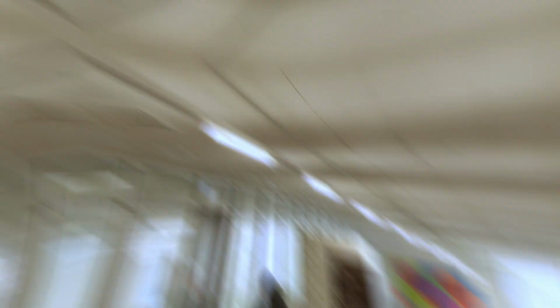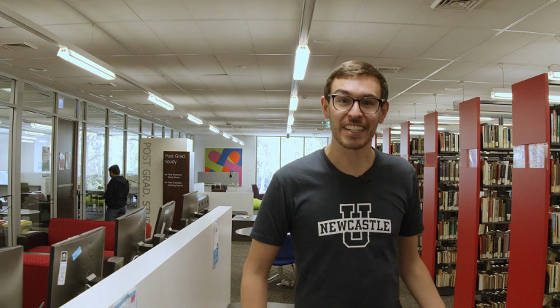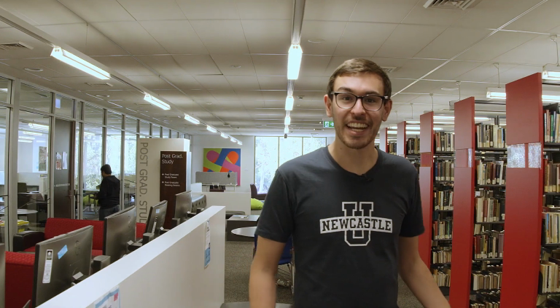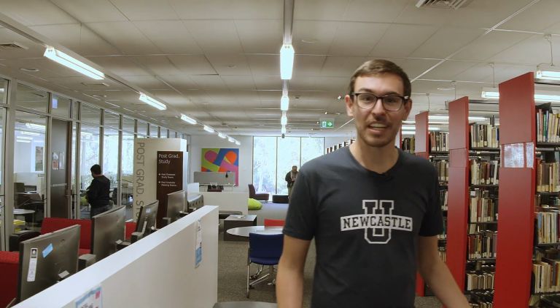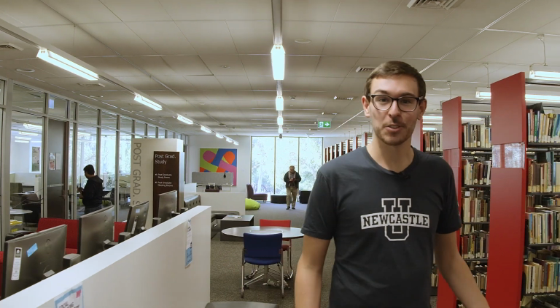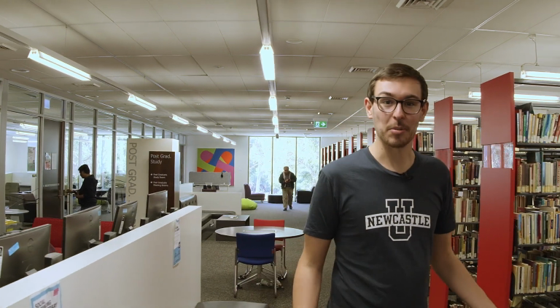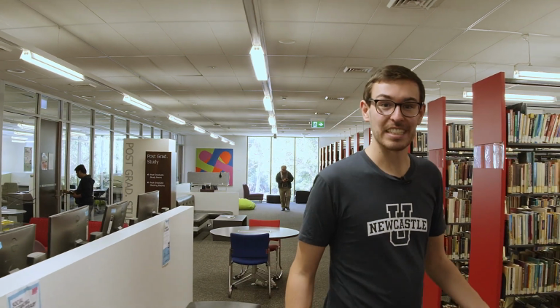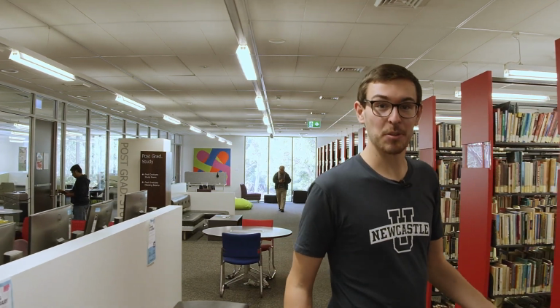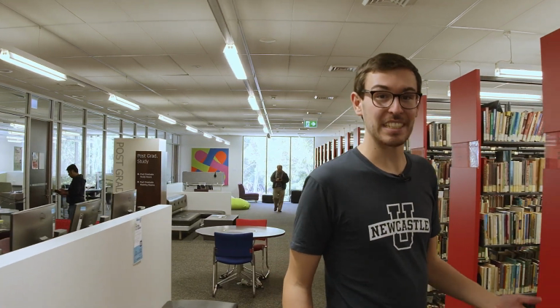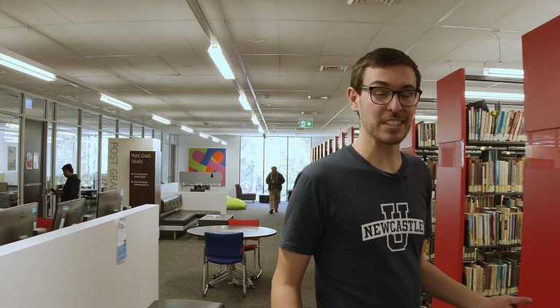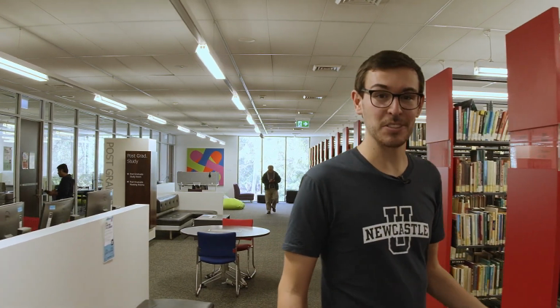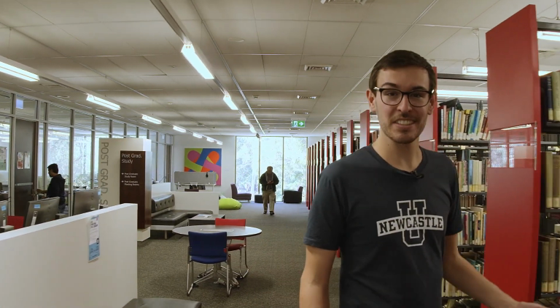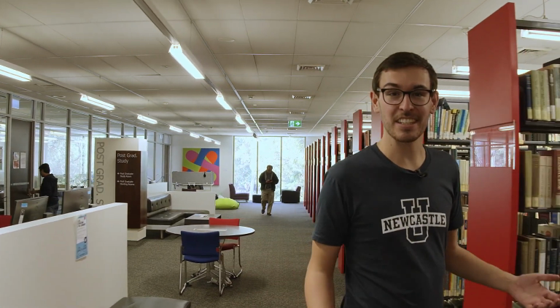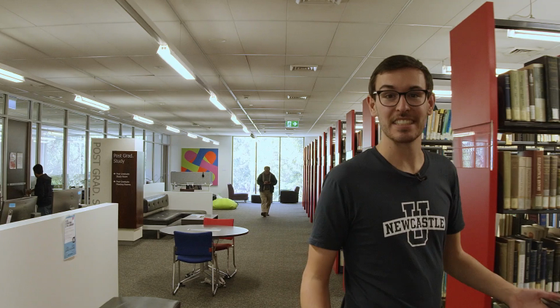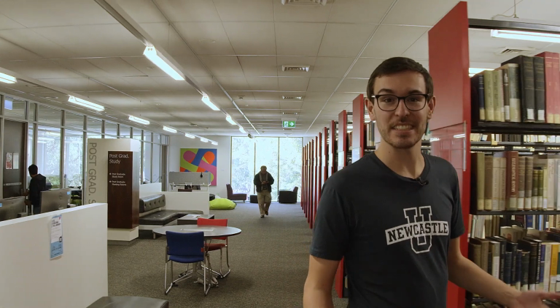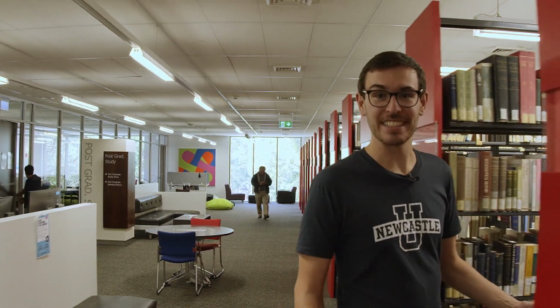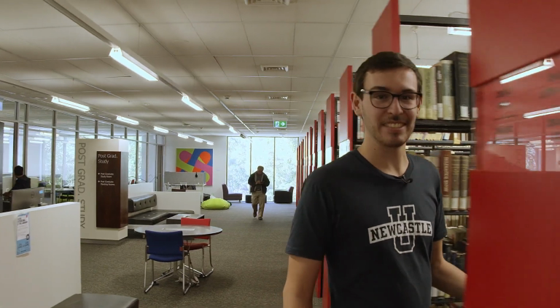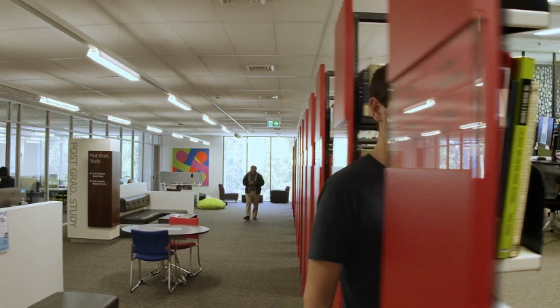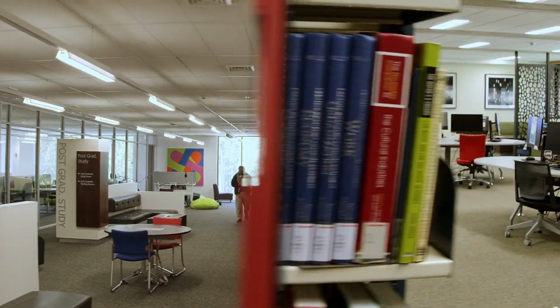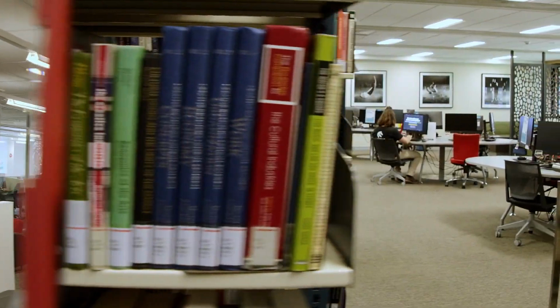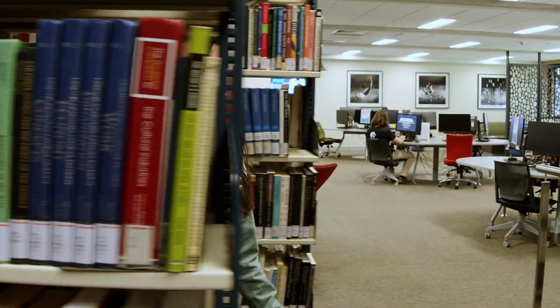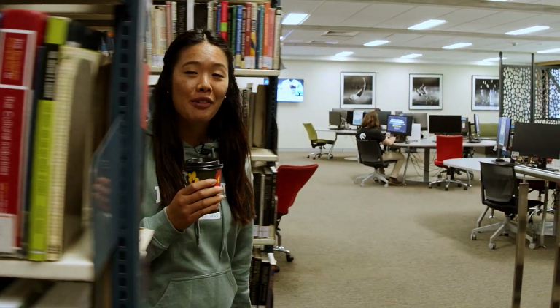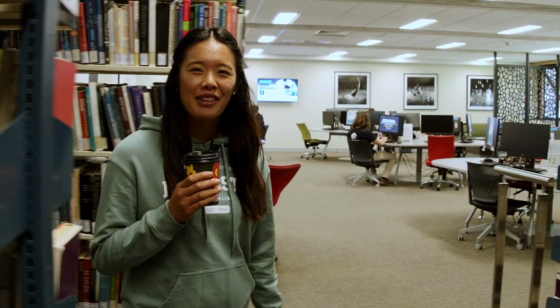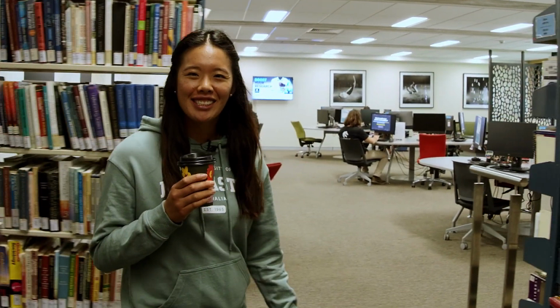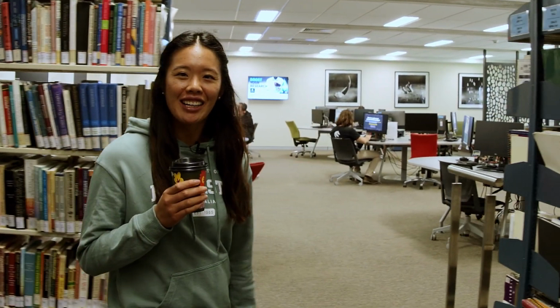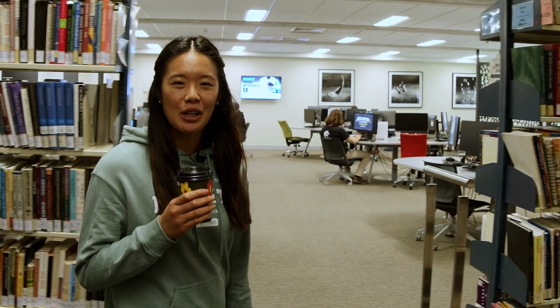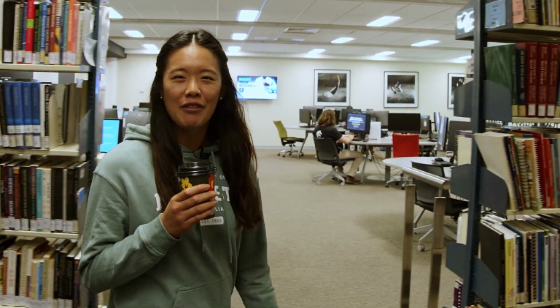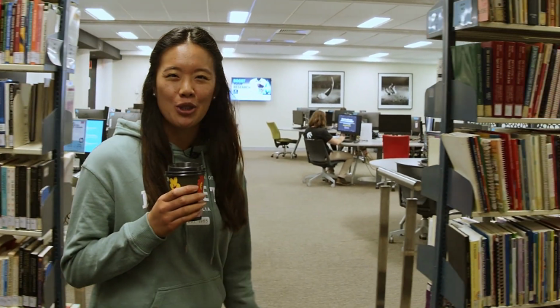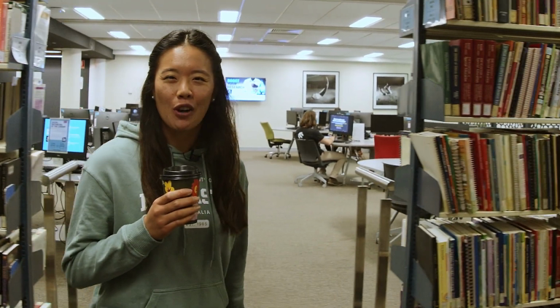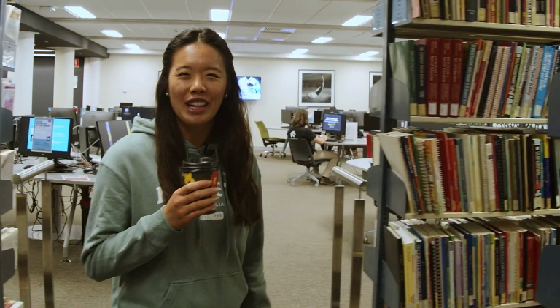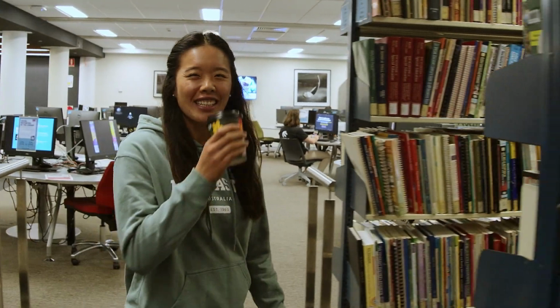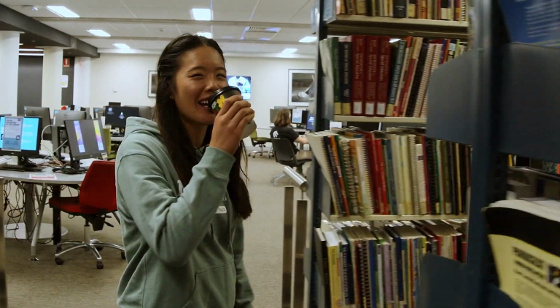Here at Callaghan, we have two libraries, both with fantastic resources and advanced study spaces. And with cafes inside, you'll never have to go too far for that study snack.